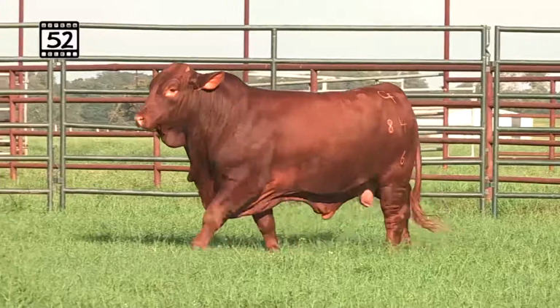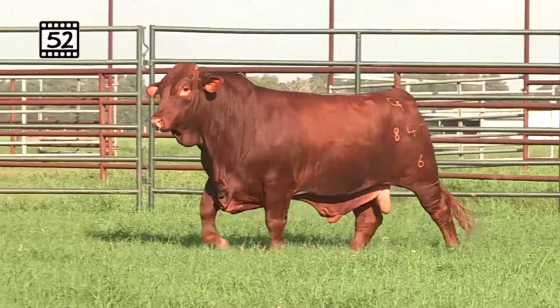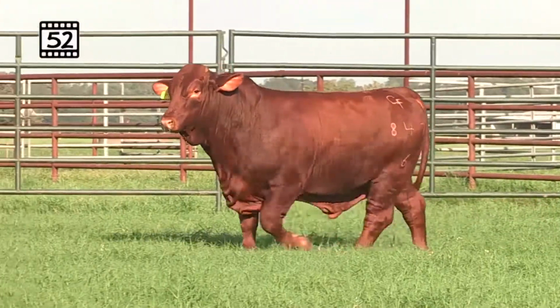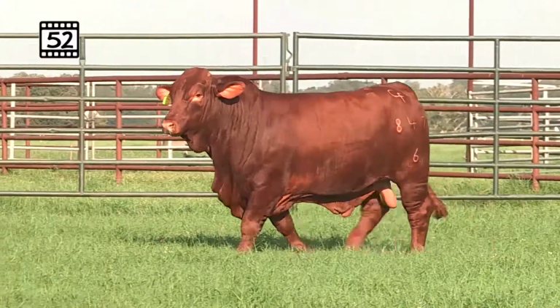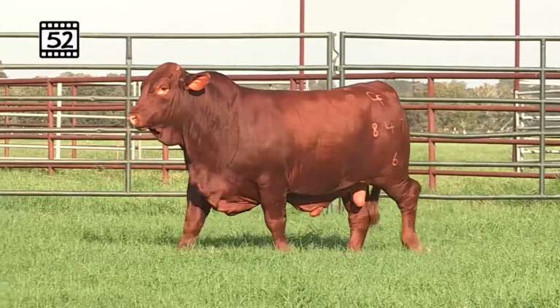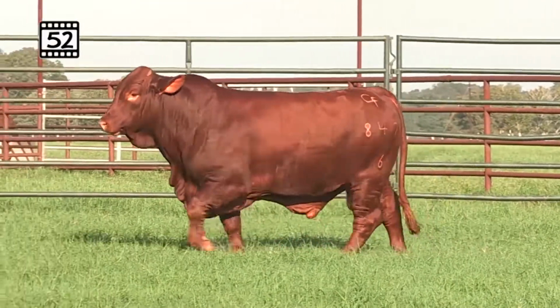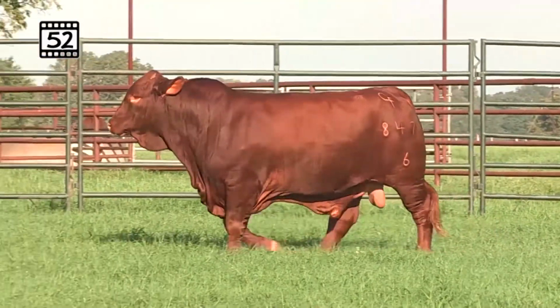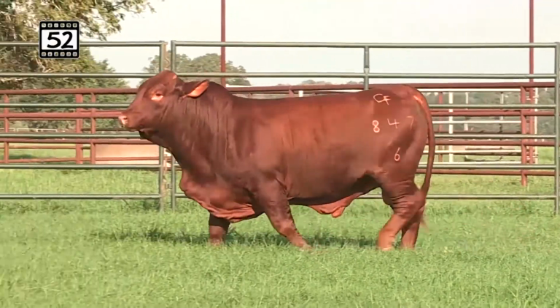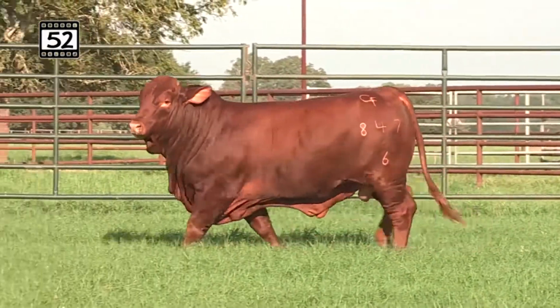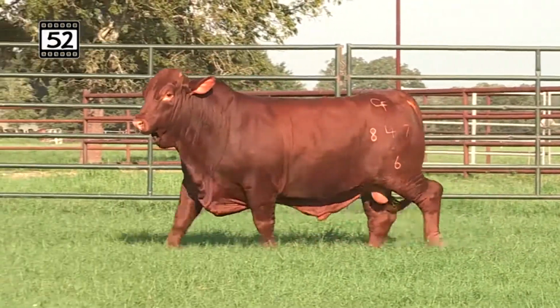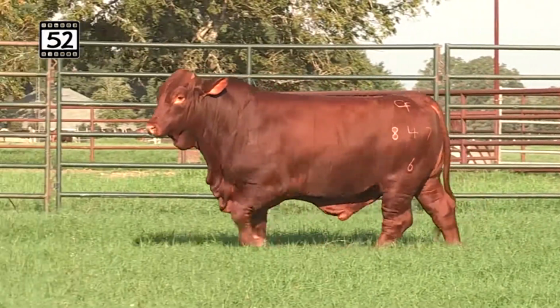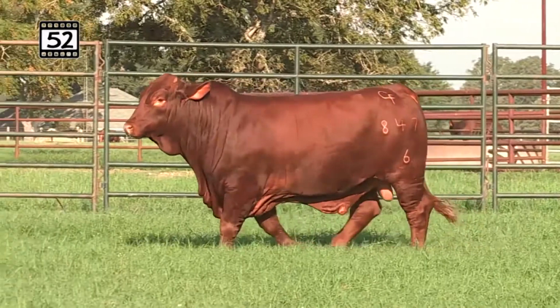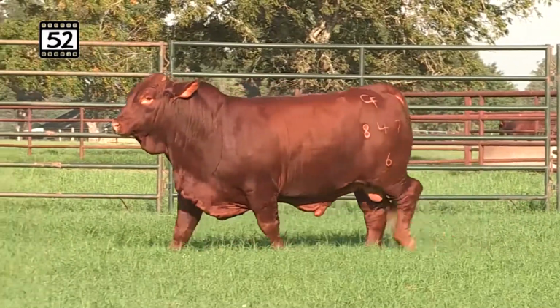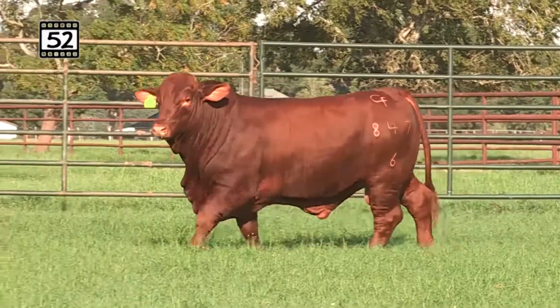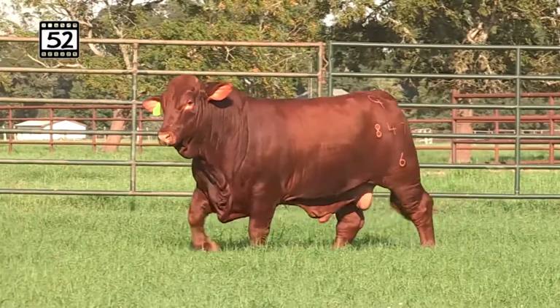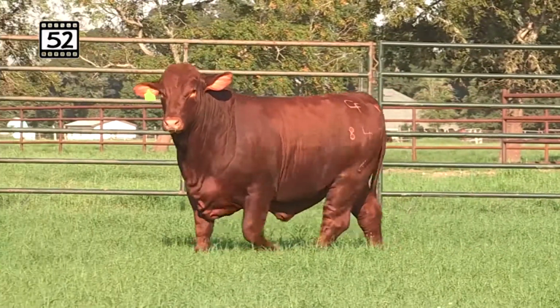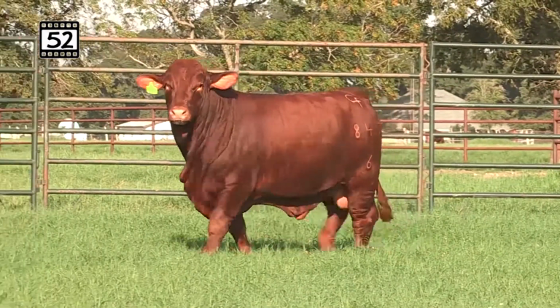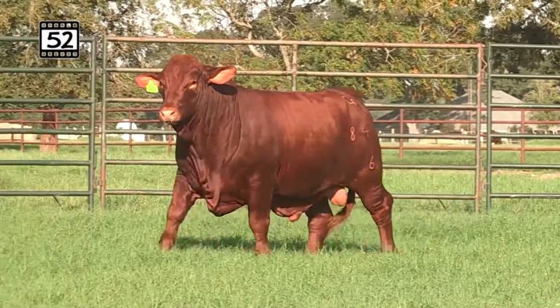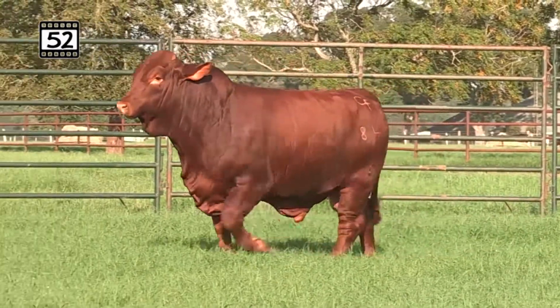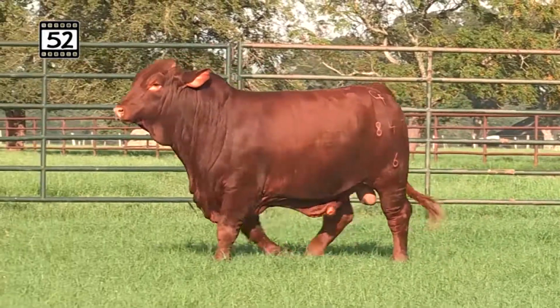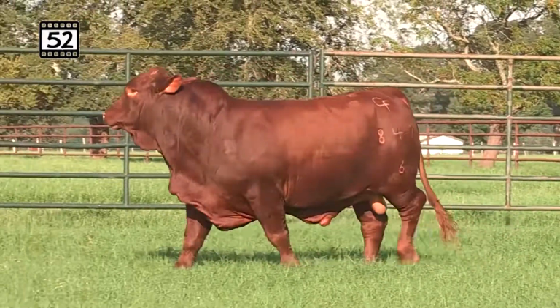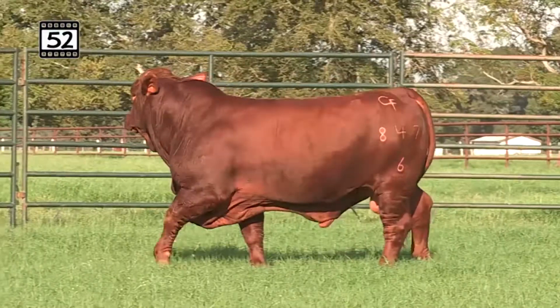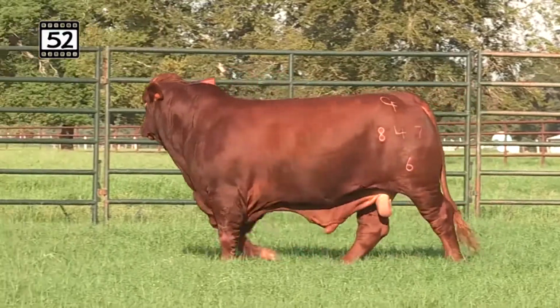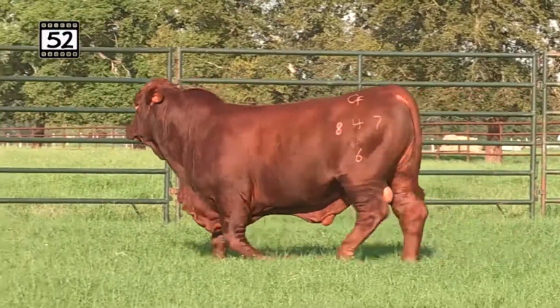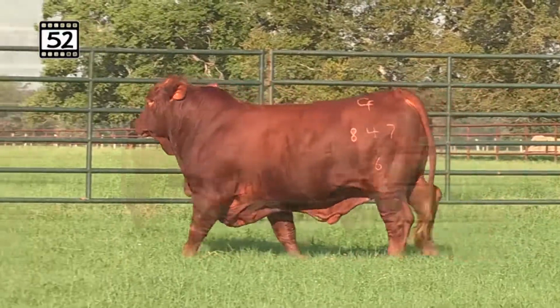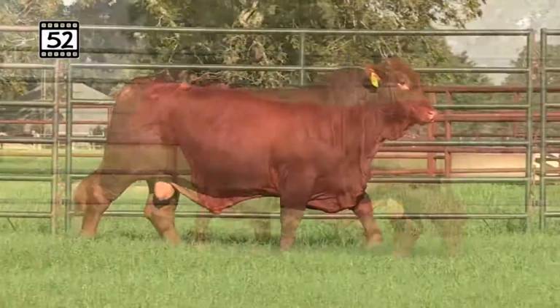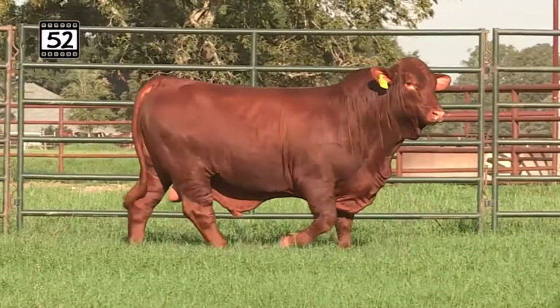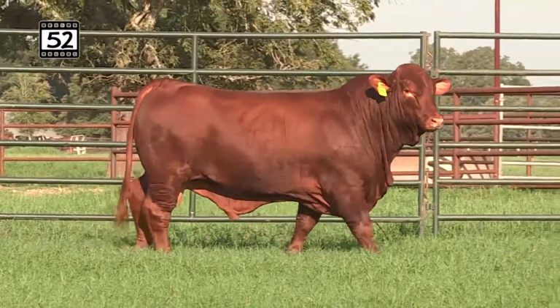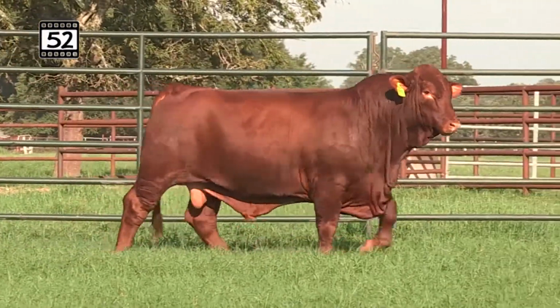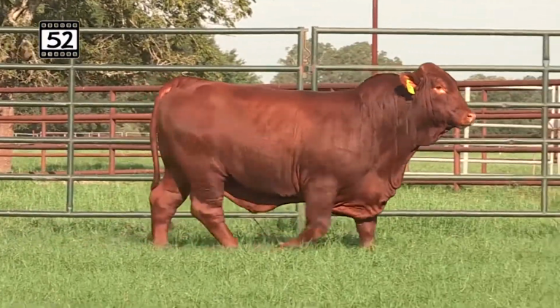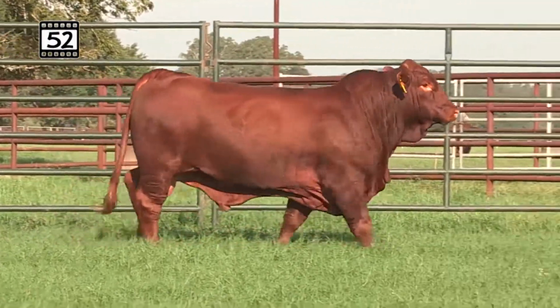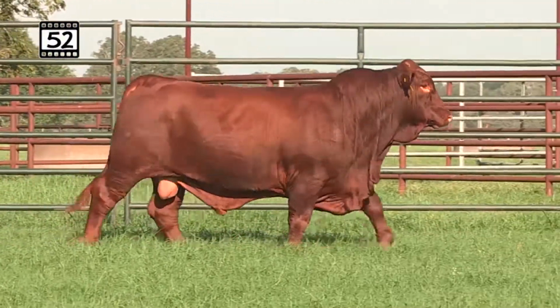Lot 52 — got you a good fall bull to round out the fall bulls here with a 316 son. Old John 316 is what we call him at the ranch. Fusion on Logan's Leader and the great Ink Spot cow, Pacesetter cow on the bottom side.